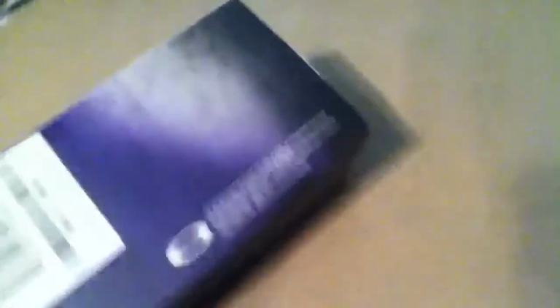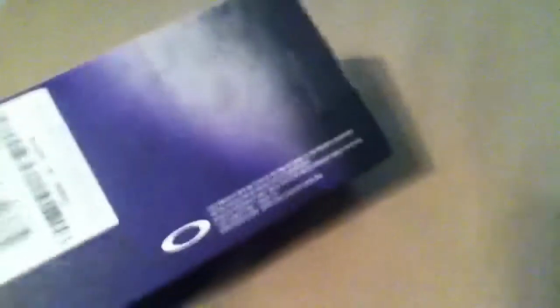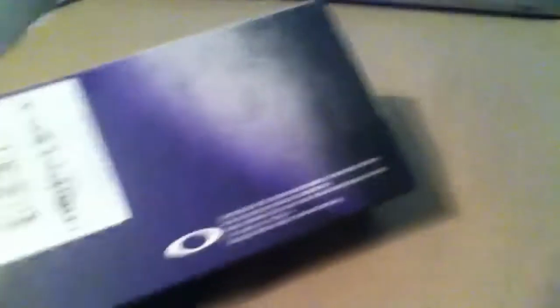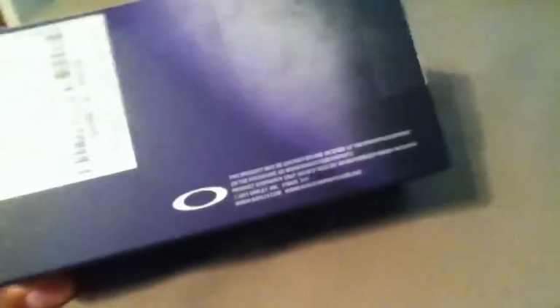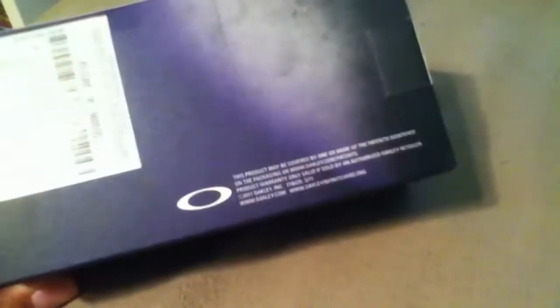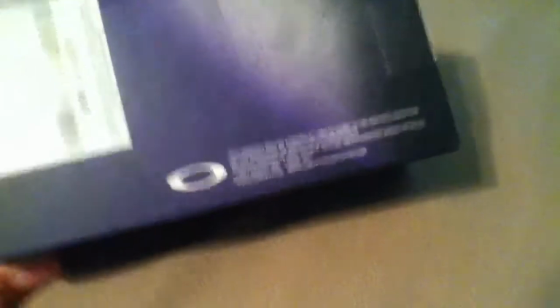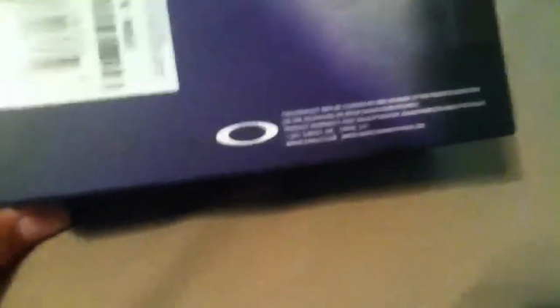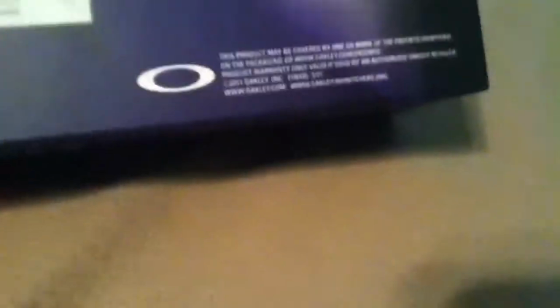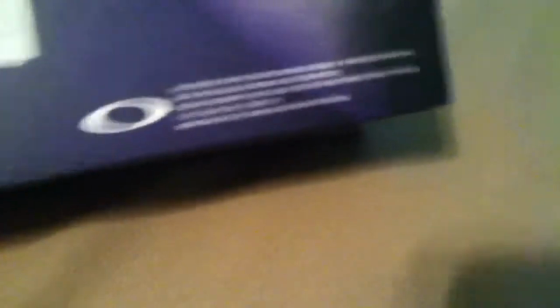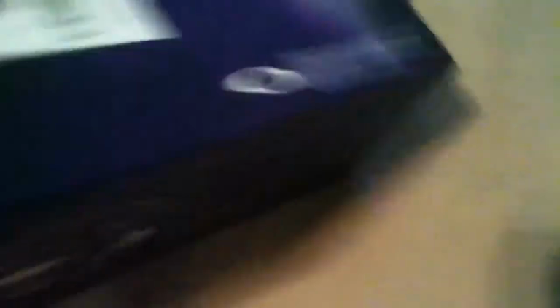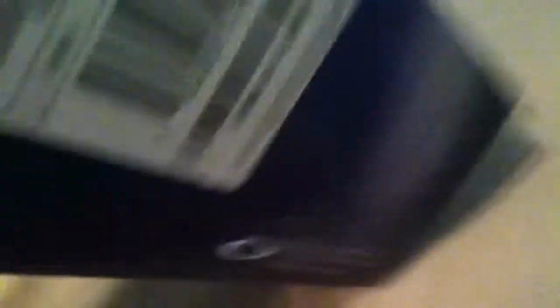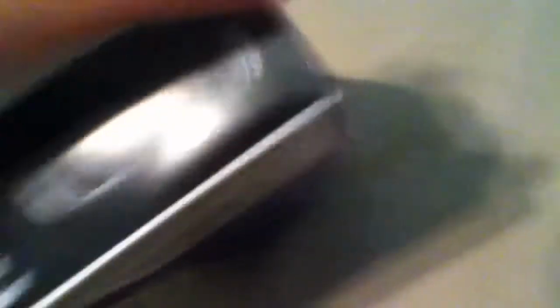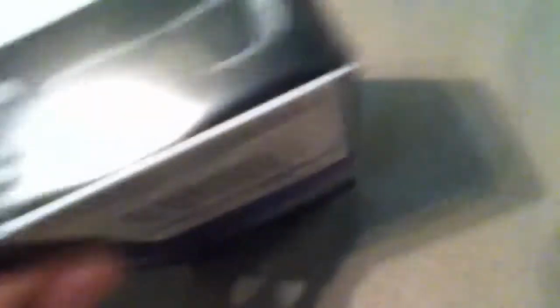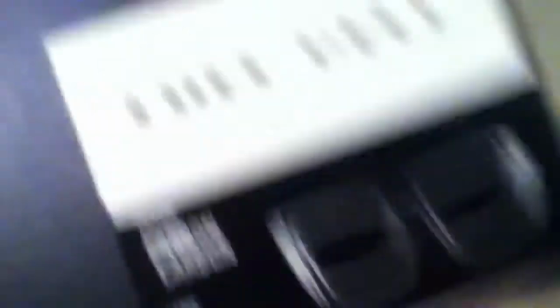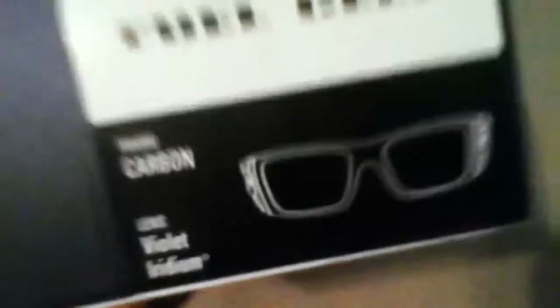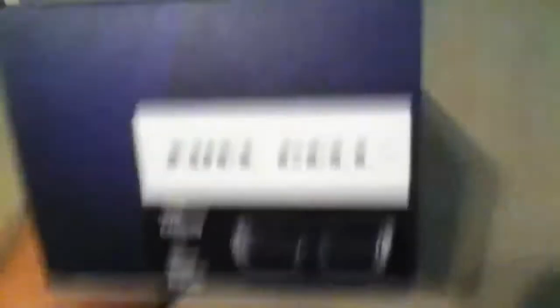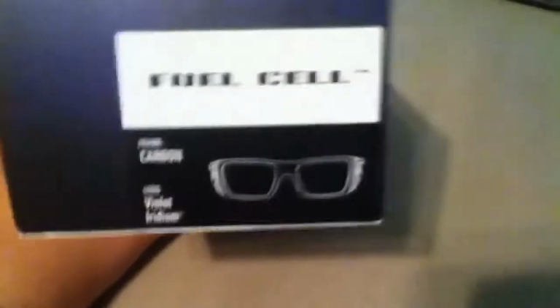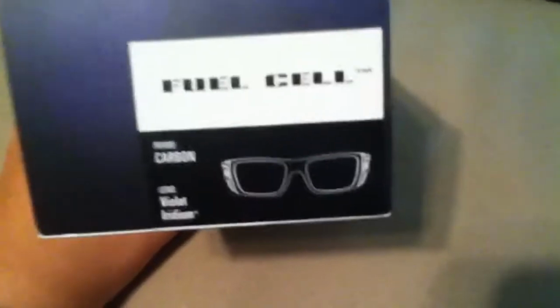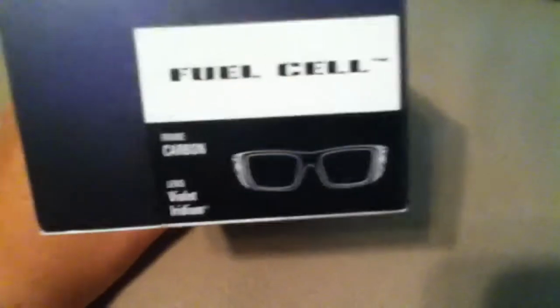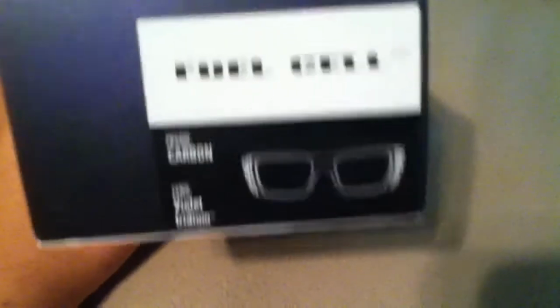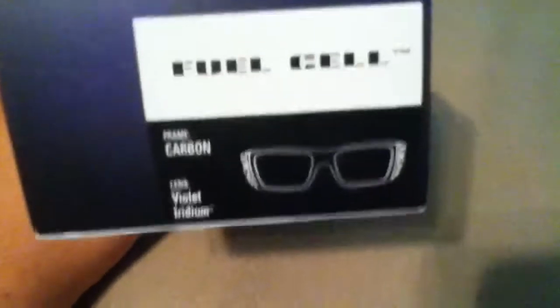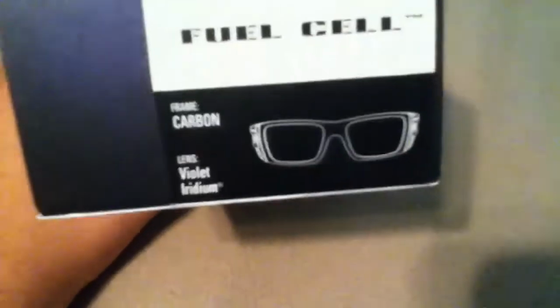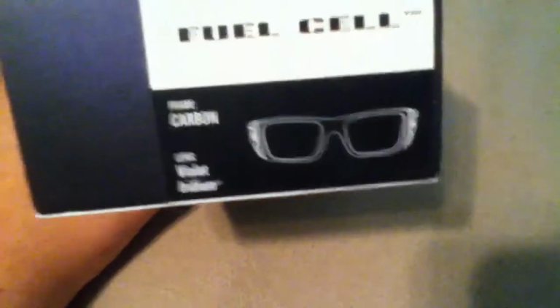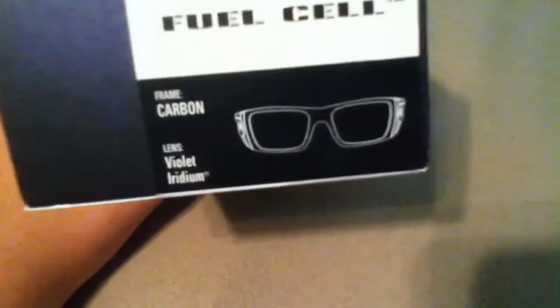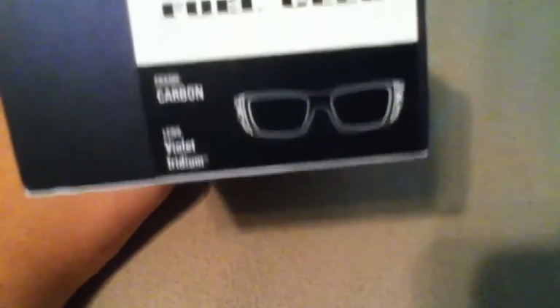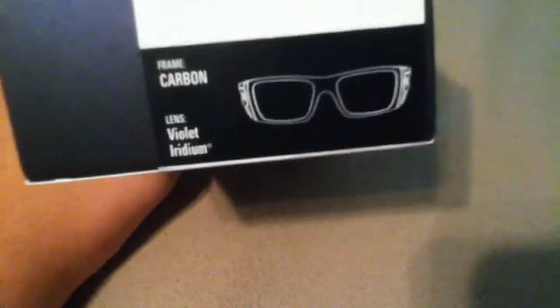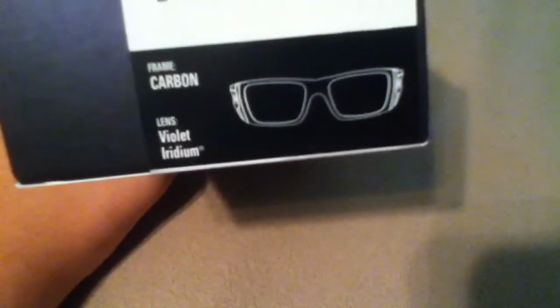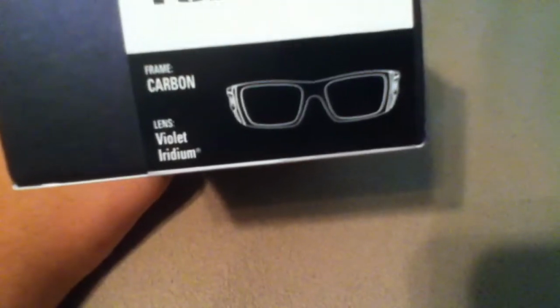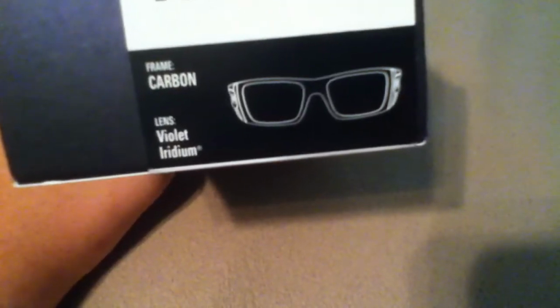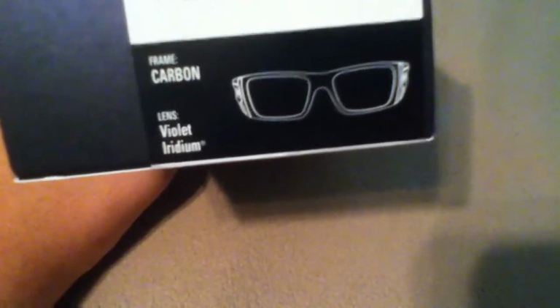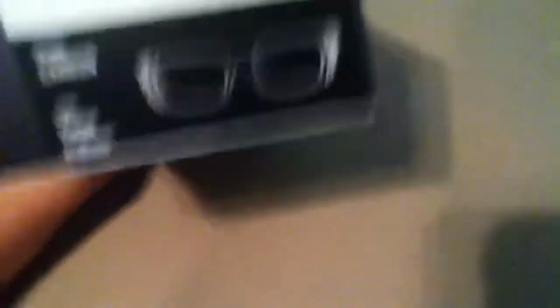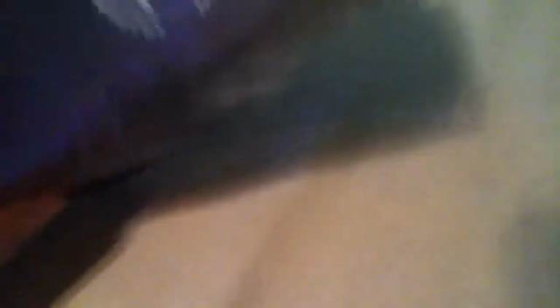On the back it has Oakley information and it tells you what kind of glasses they are. It's a carbon frame with violet iridium lenses.